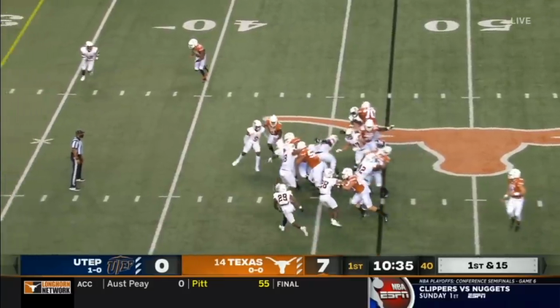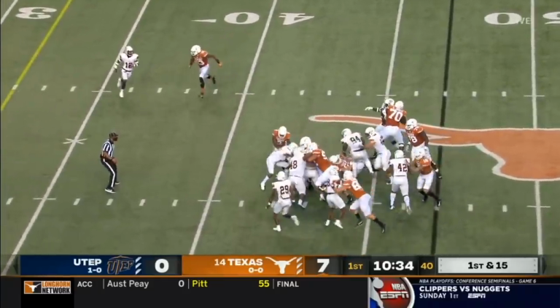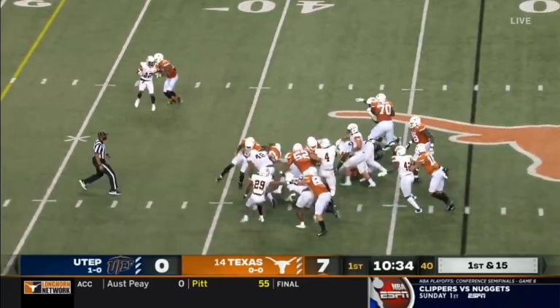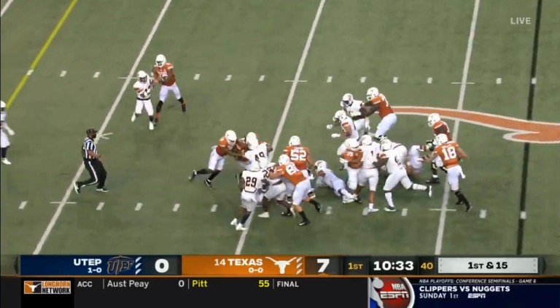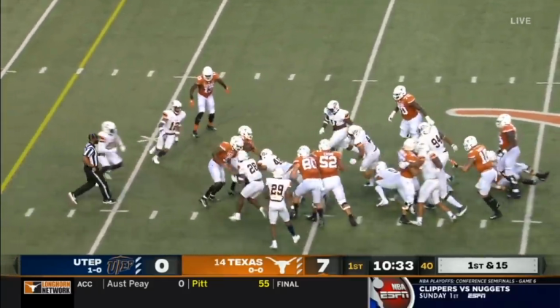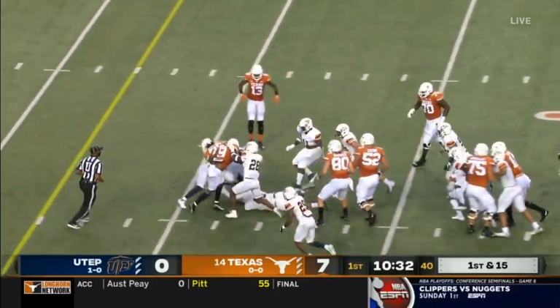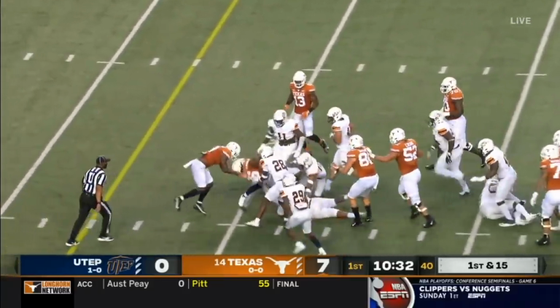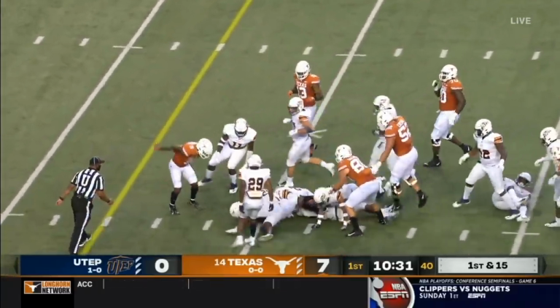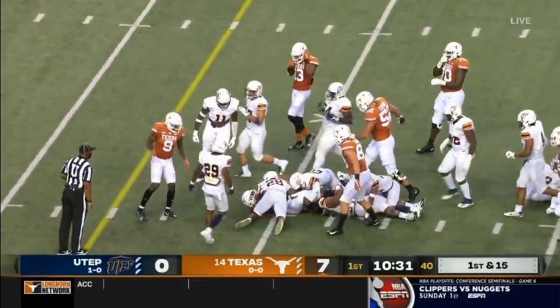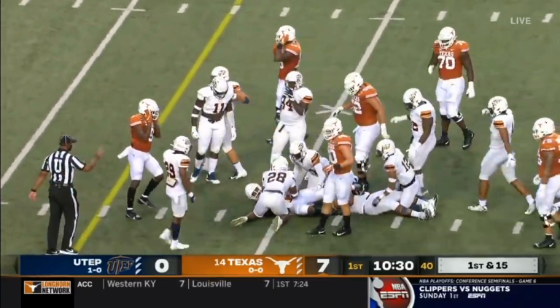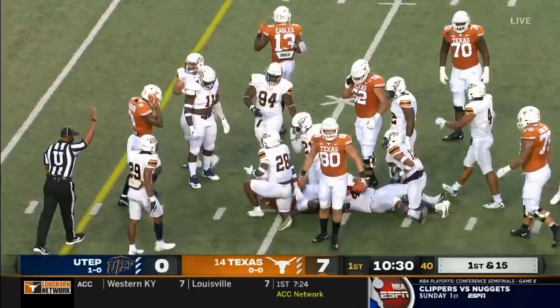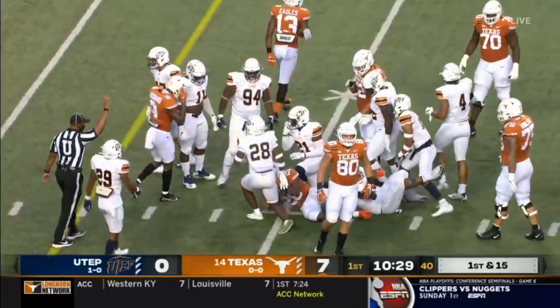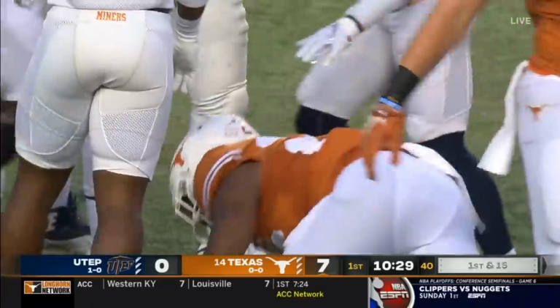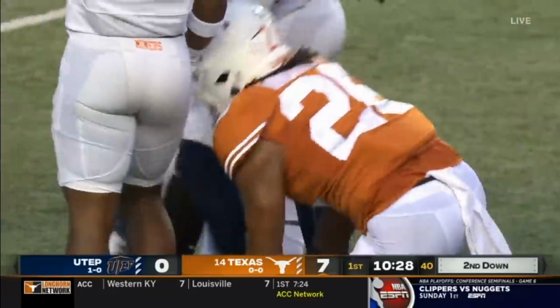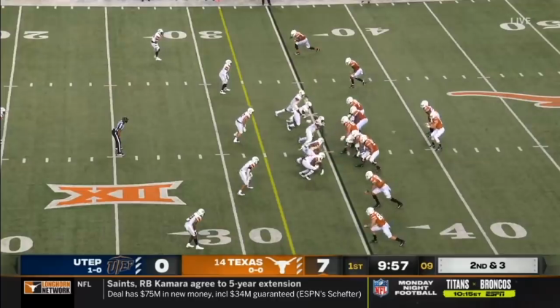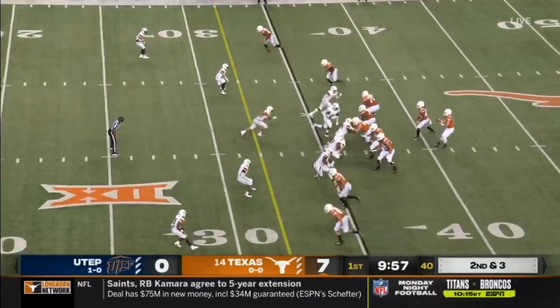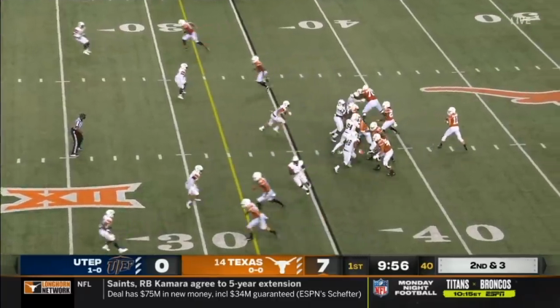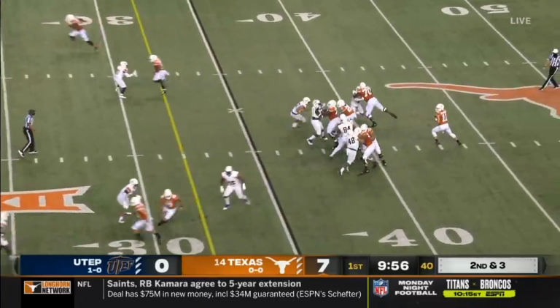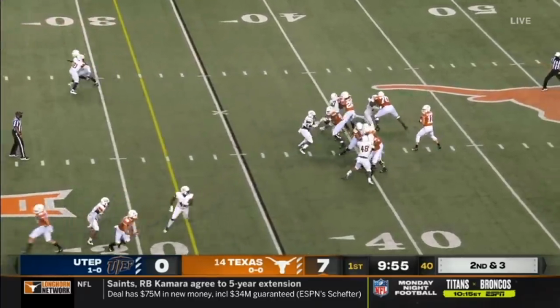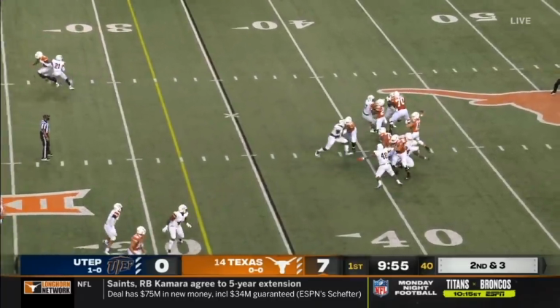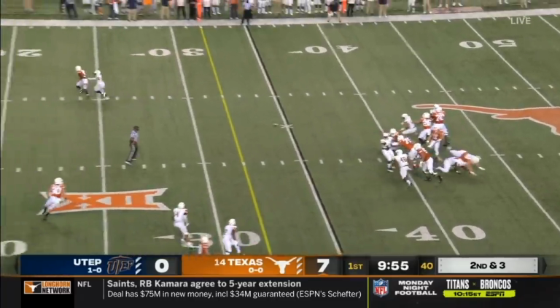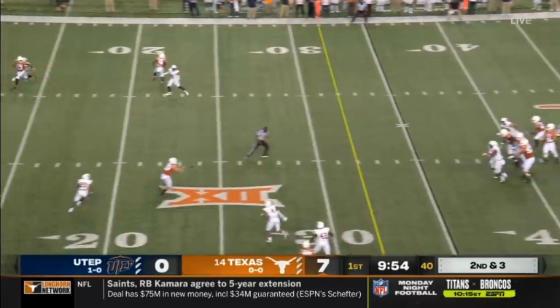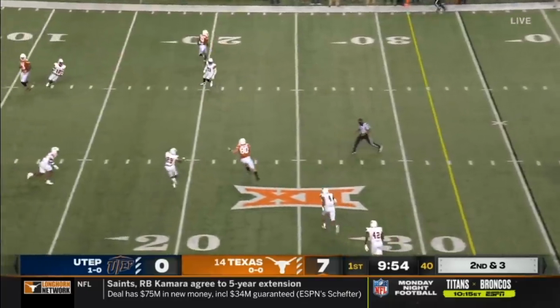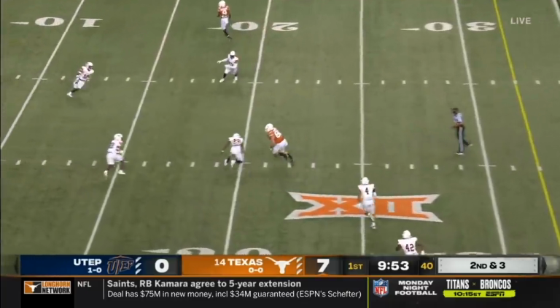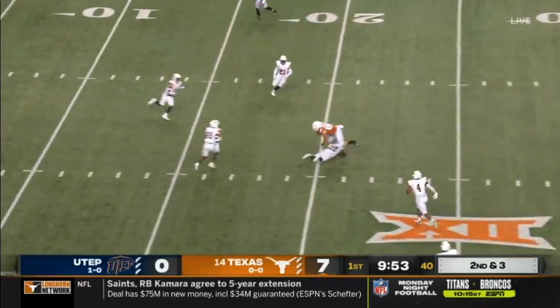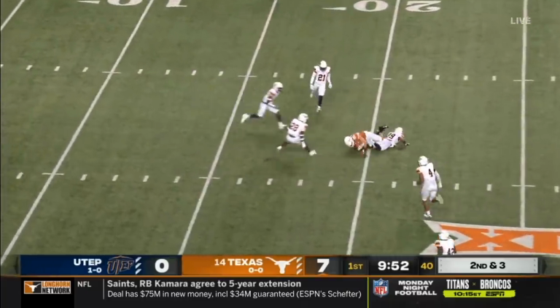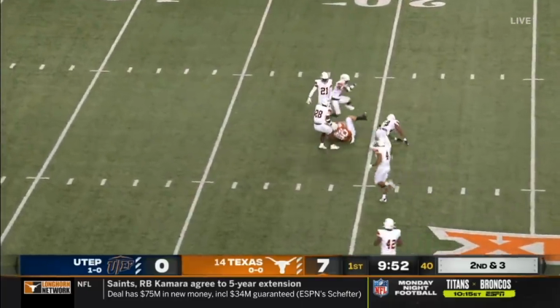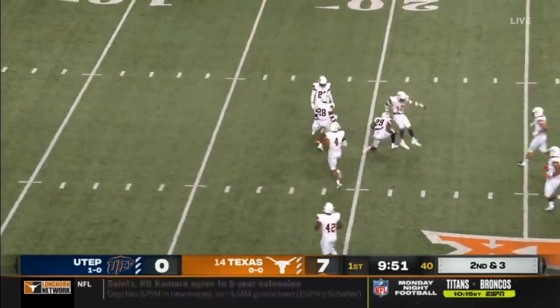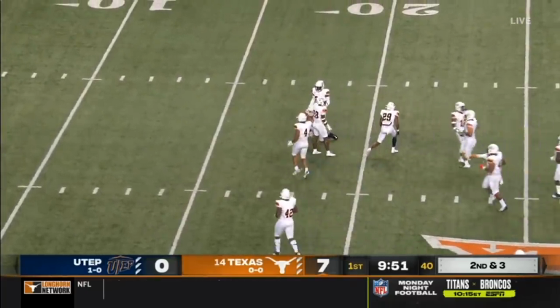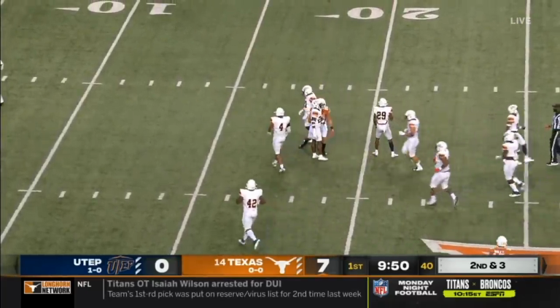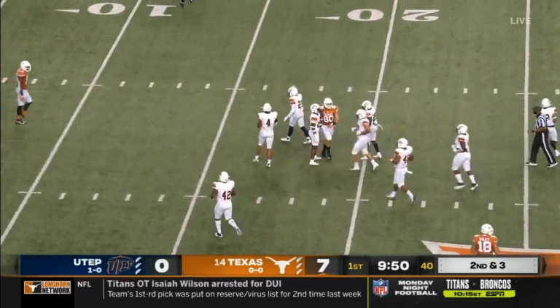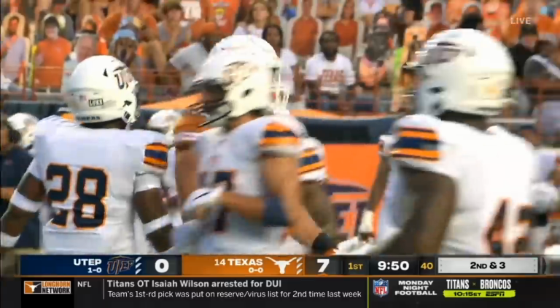Ingram up the middle, he's still going — wow, lost him in the crowd, showing some punch. Showing blitz, Ellinger over the middle, he's got Cade Brewer, and Brewer is down at the 20.